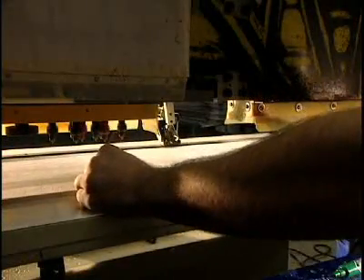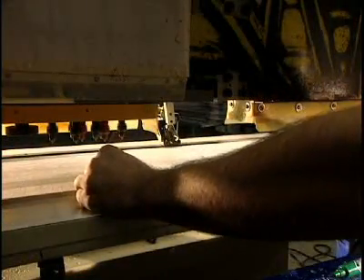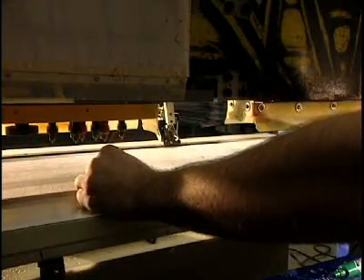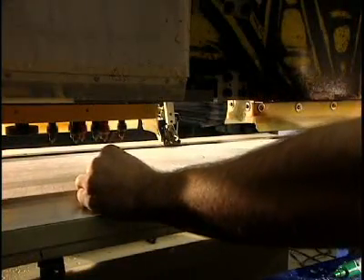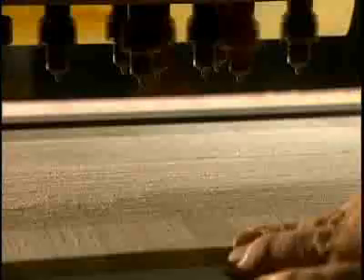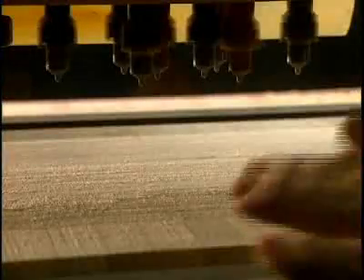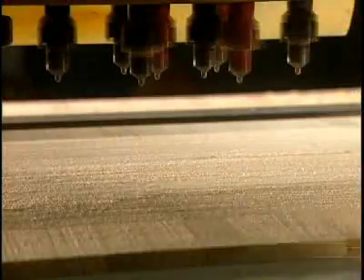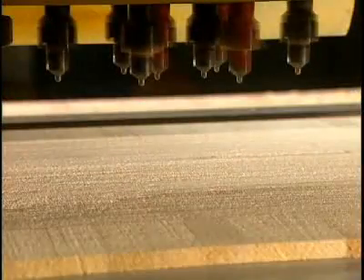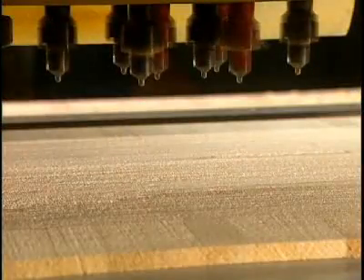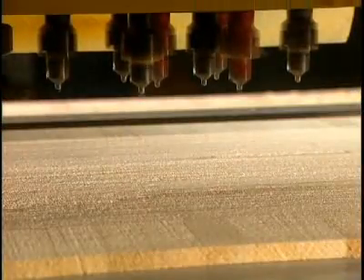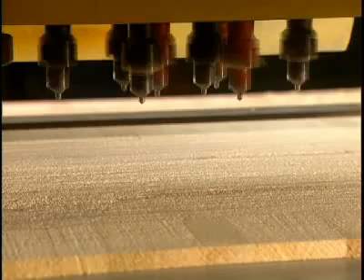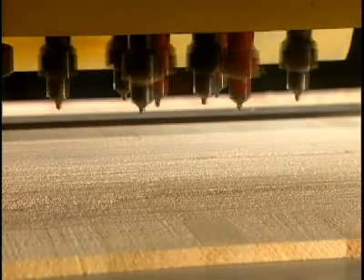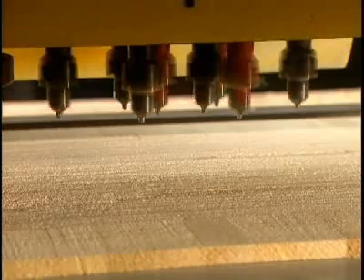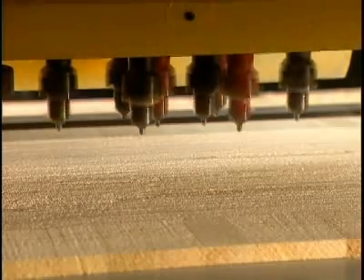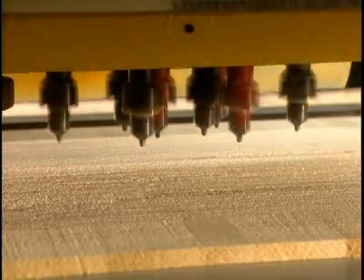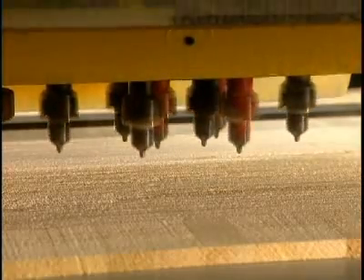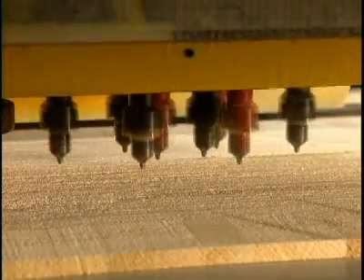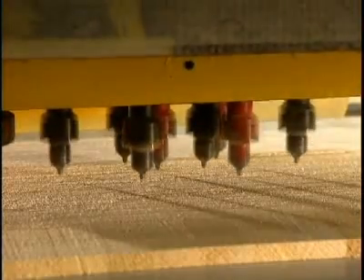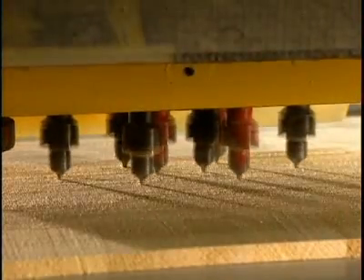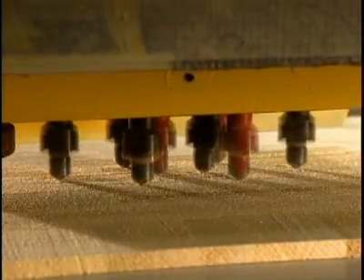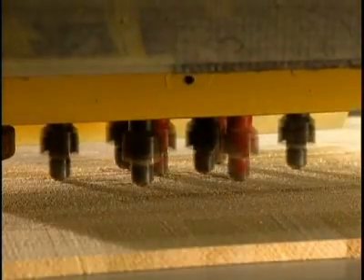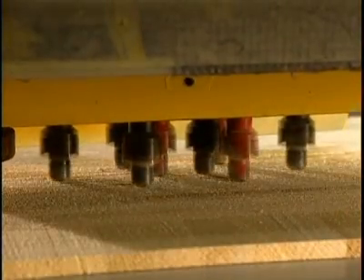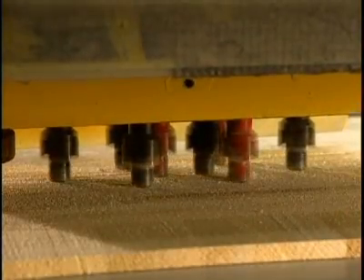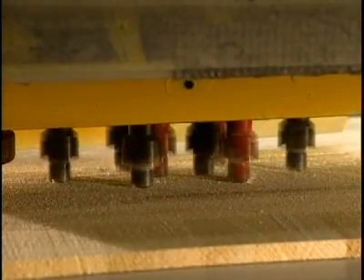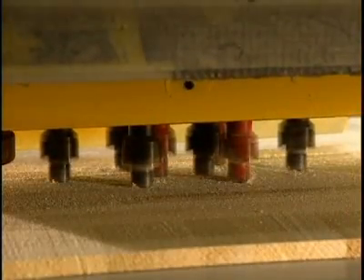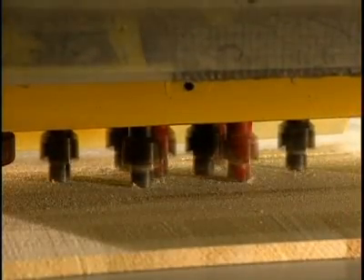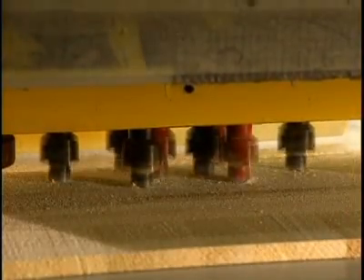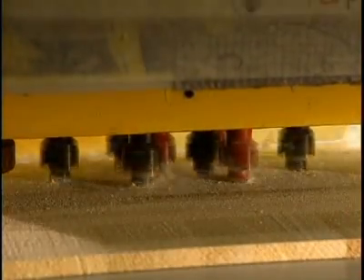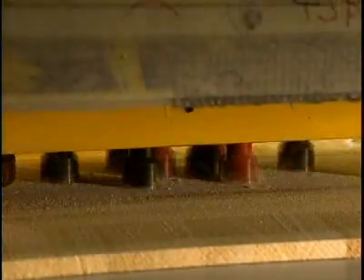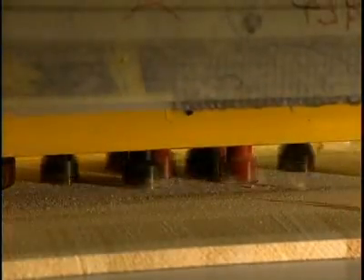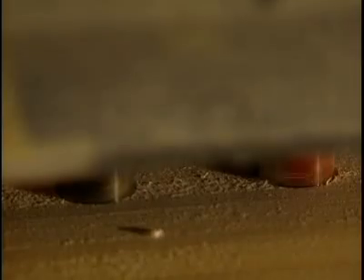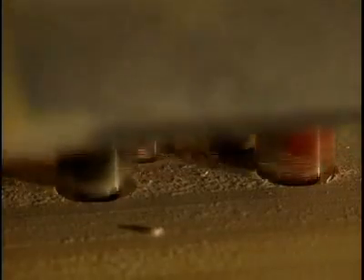Bindings have to be firmly attached to the board. Holes are drilled for inserts to which bindings will be secured, and a template allows the holes to be precisely drilled.